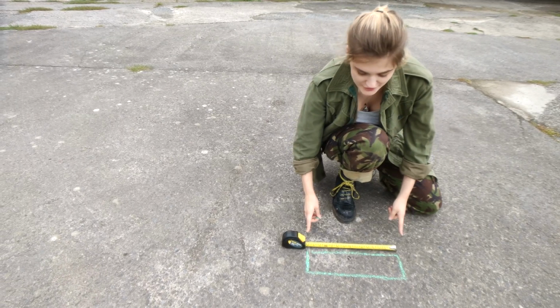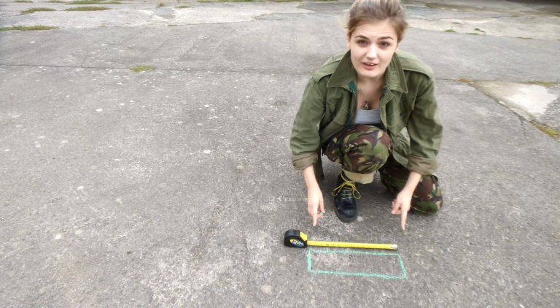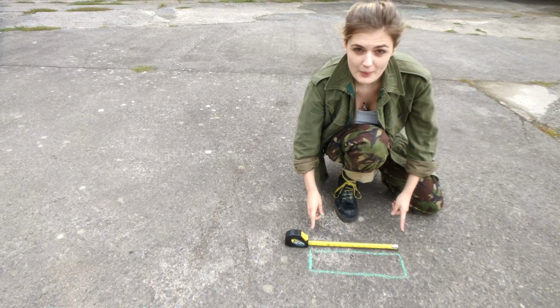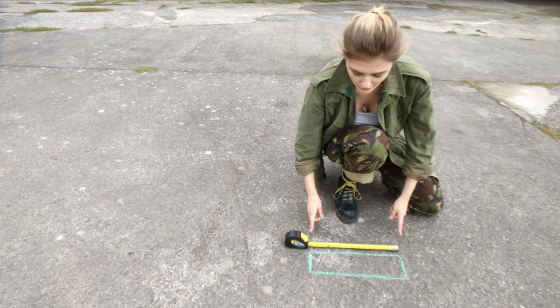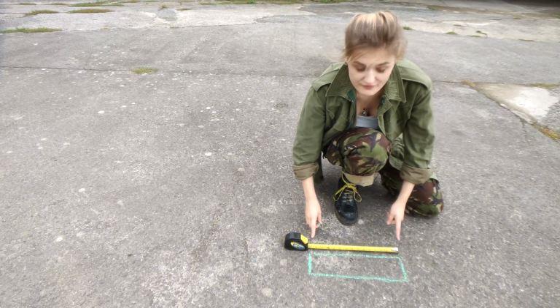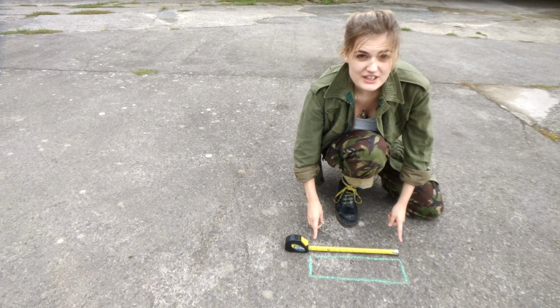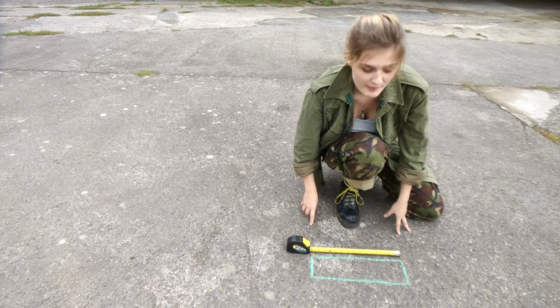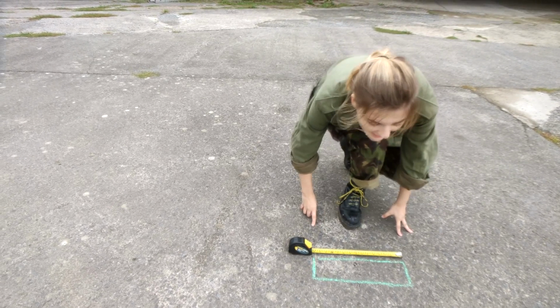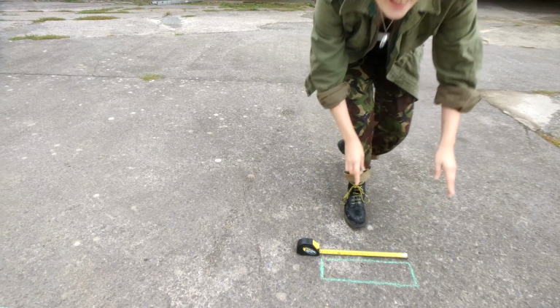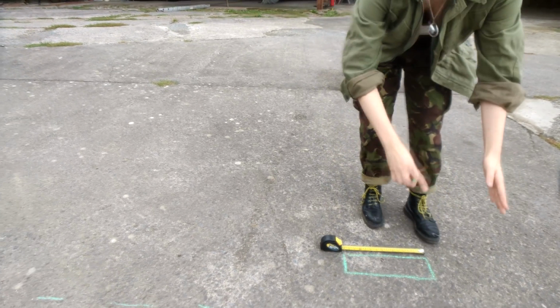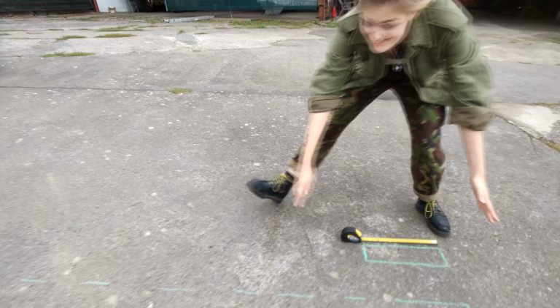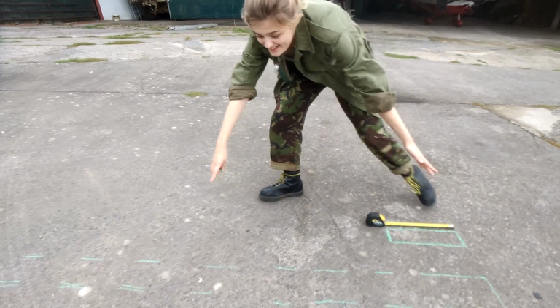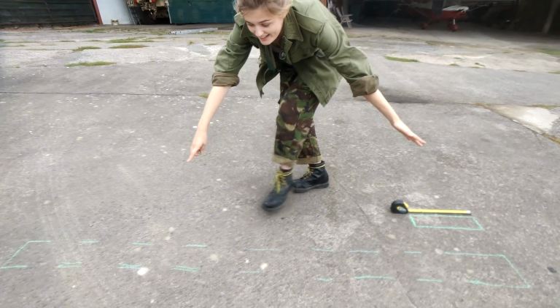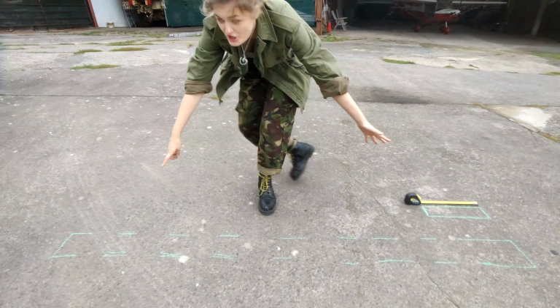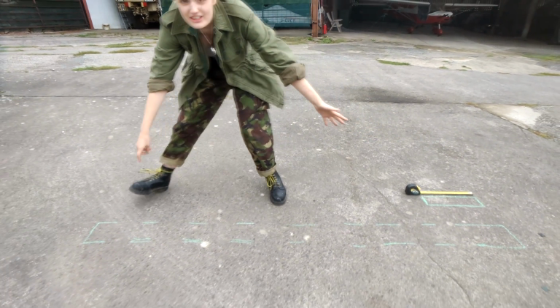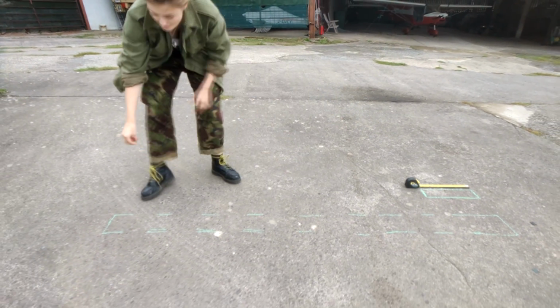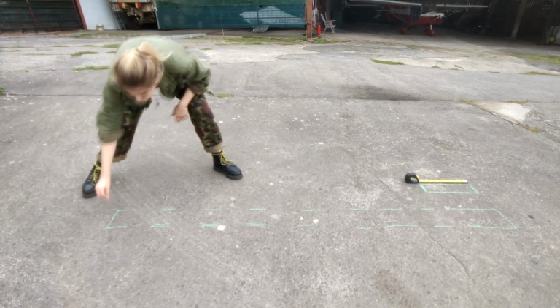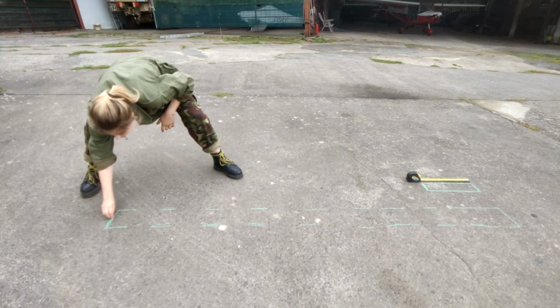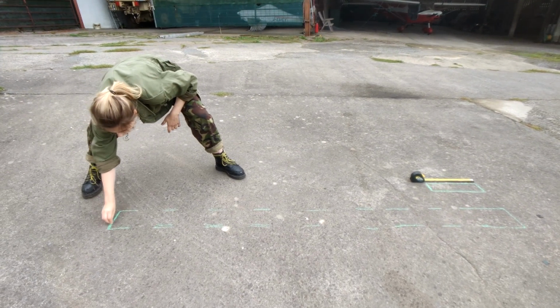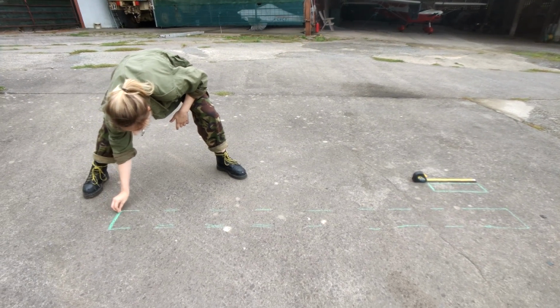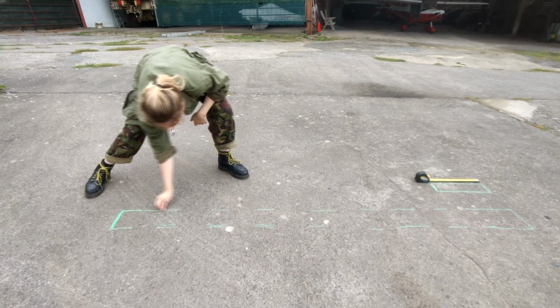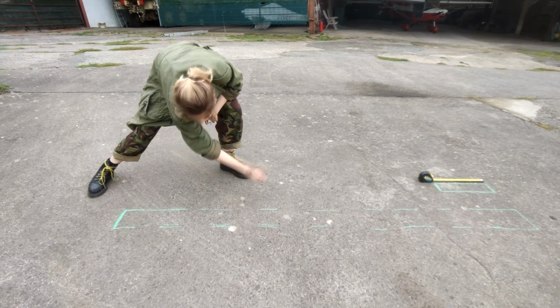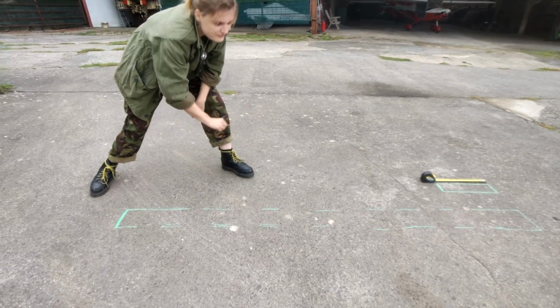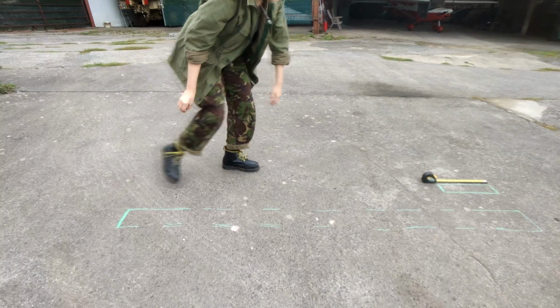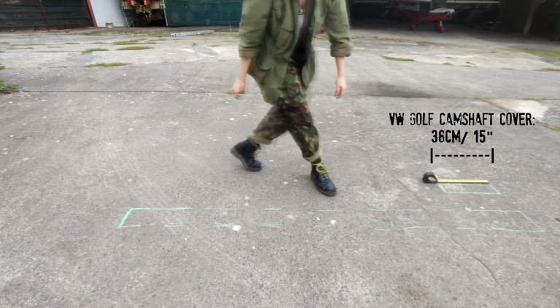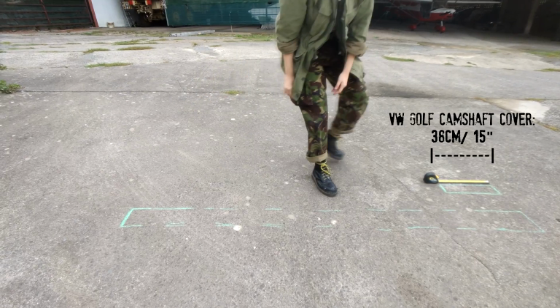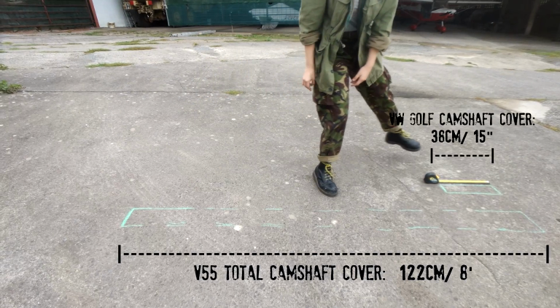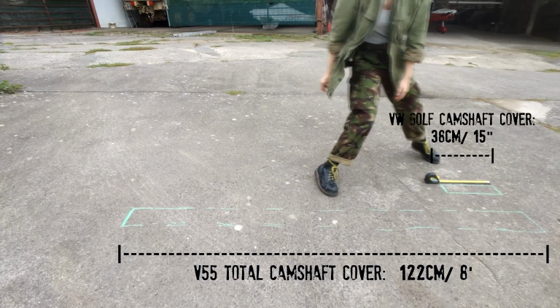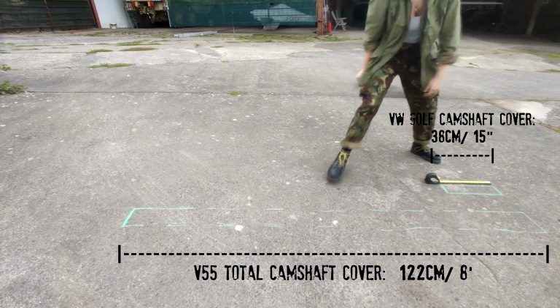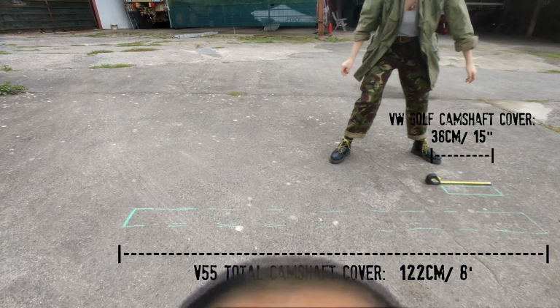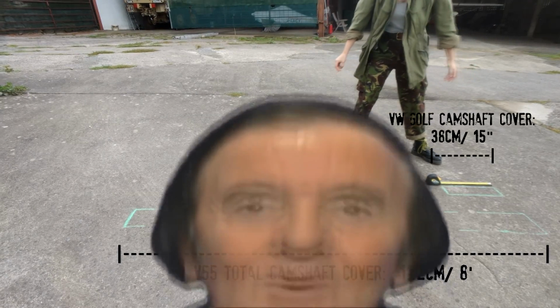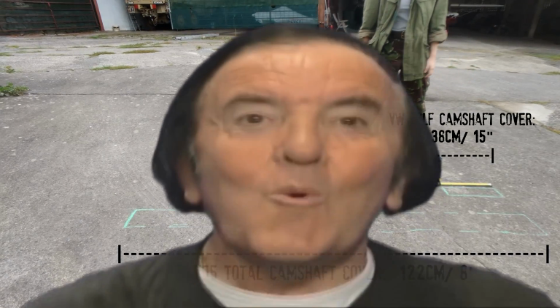This is our little car engine — our Volkswagen Golf — it's only 15 inches big. And this is the total length of camshaft we have in our V55. Wow.